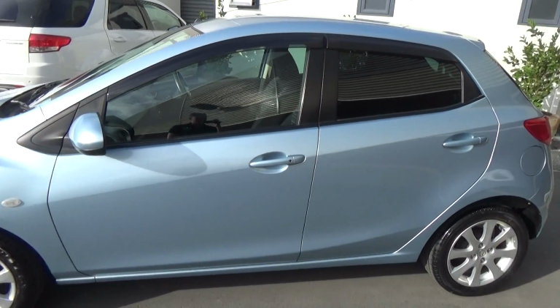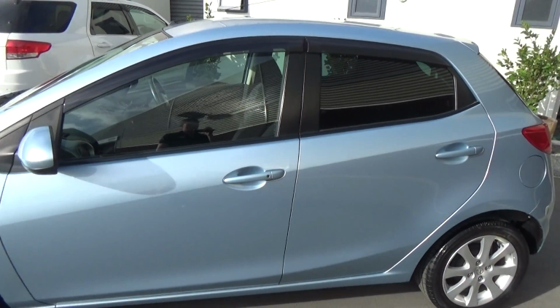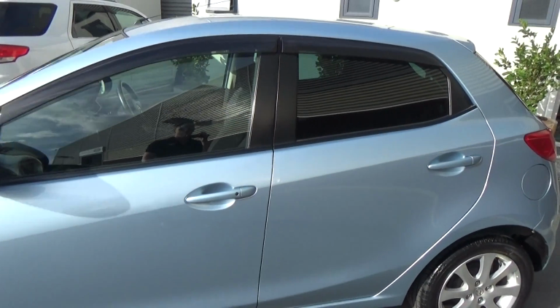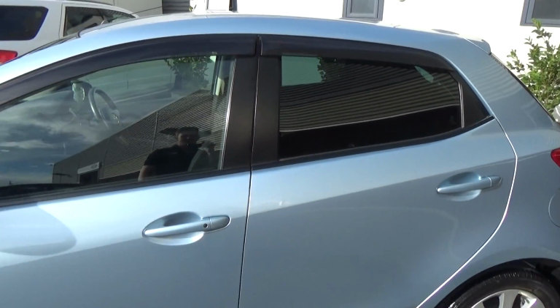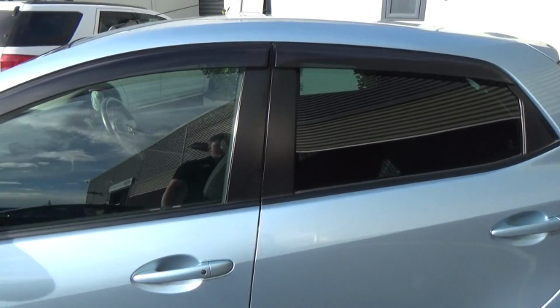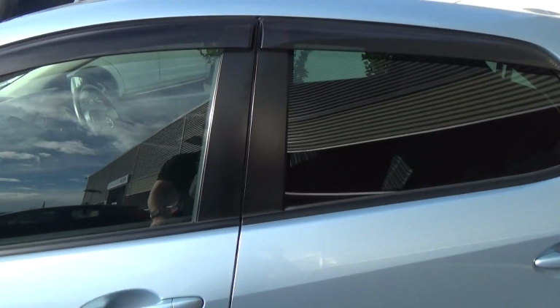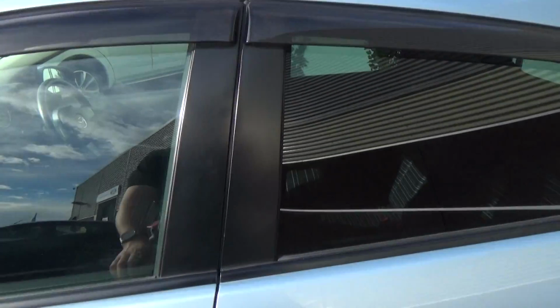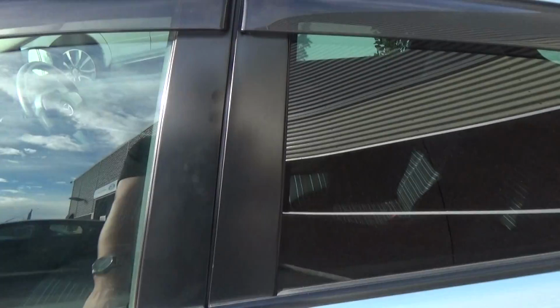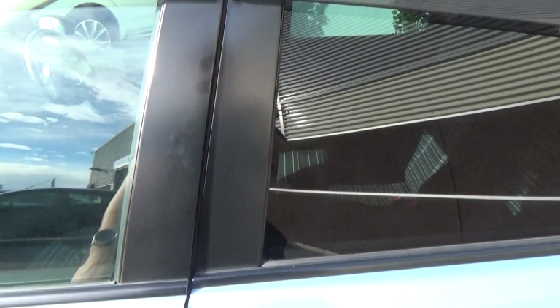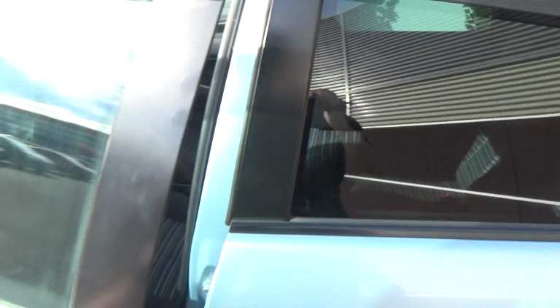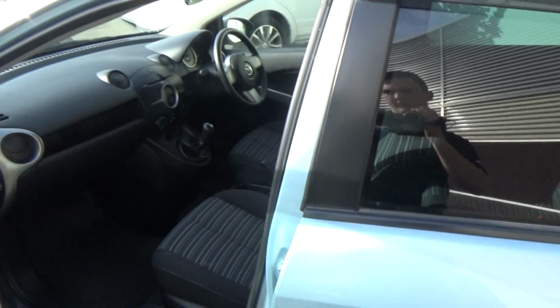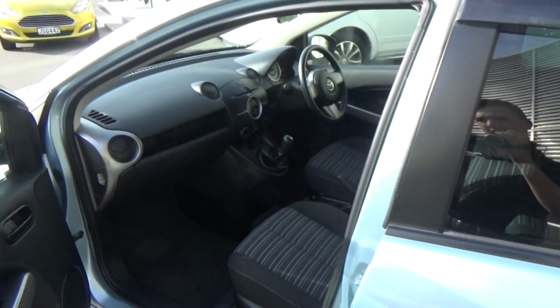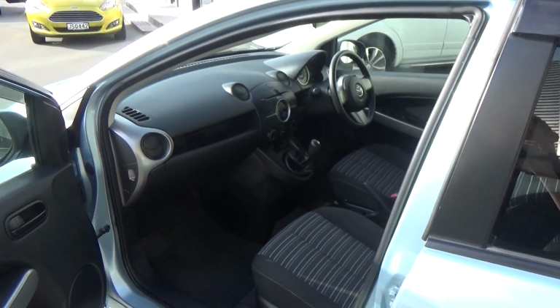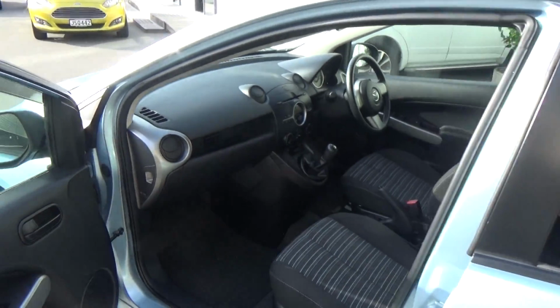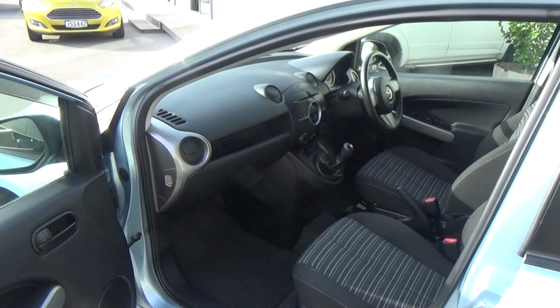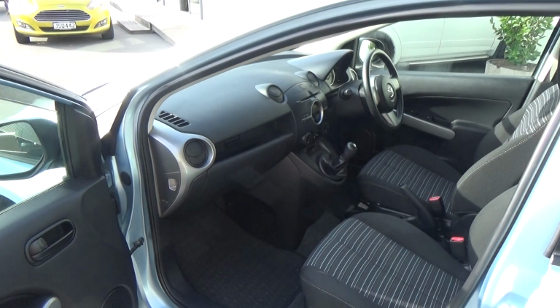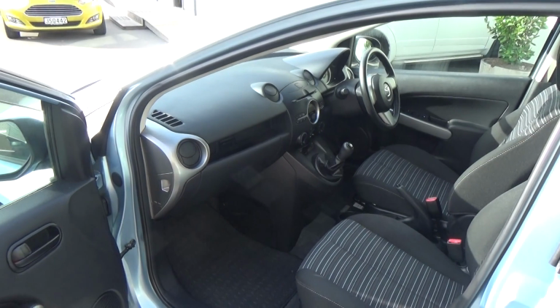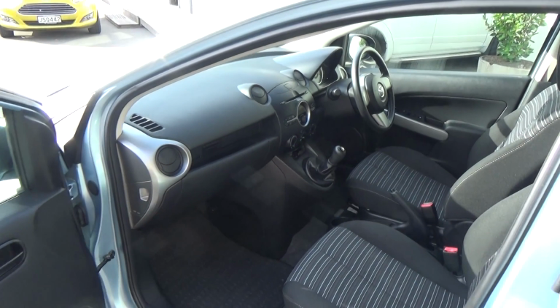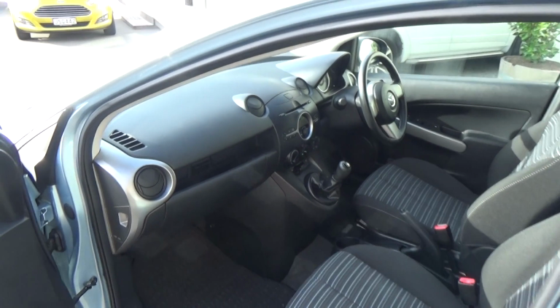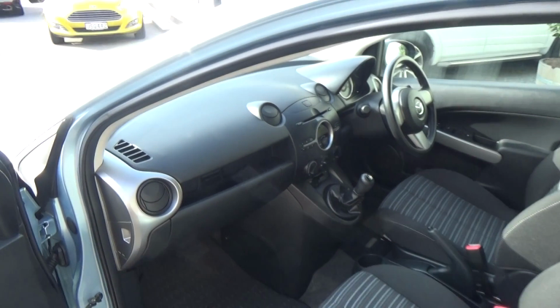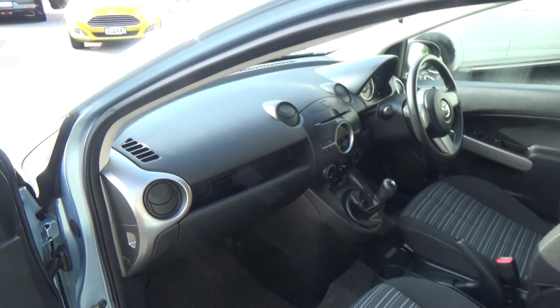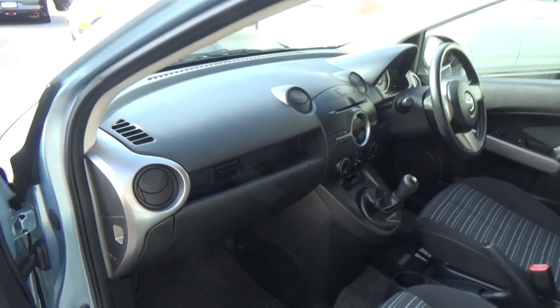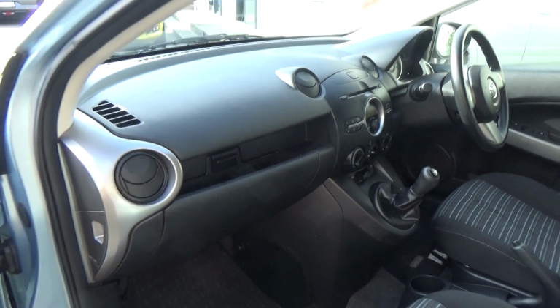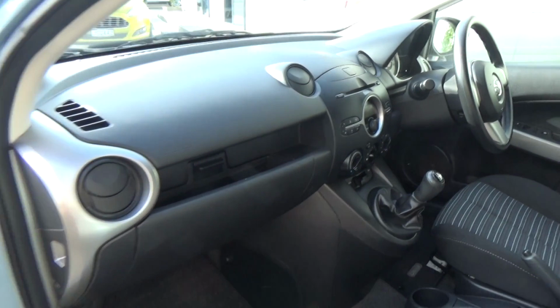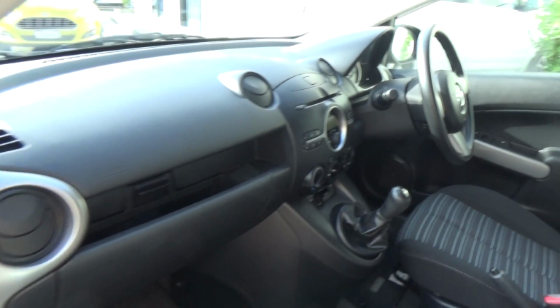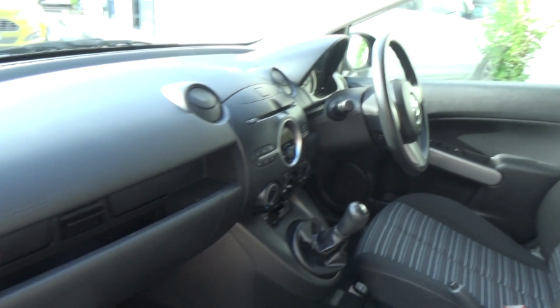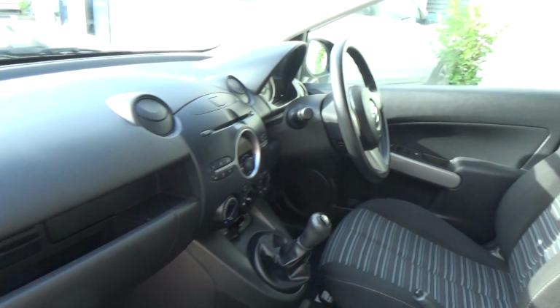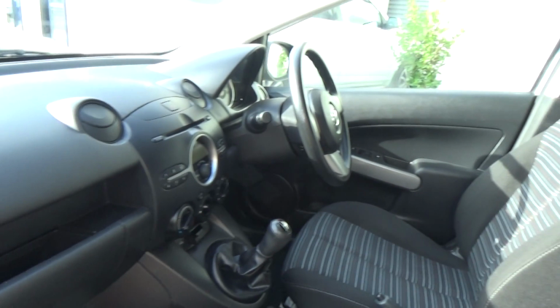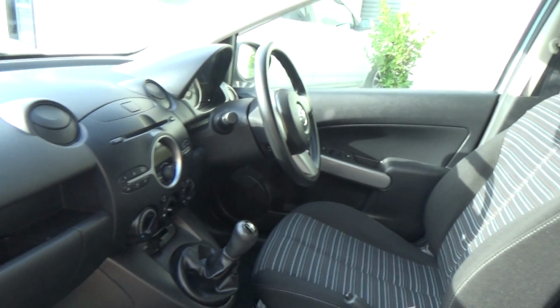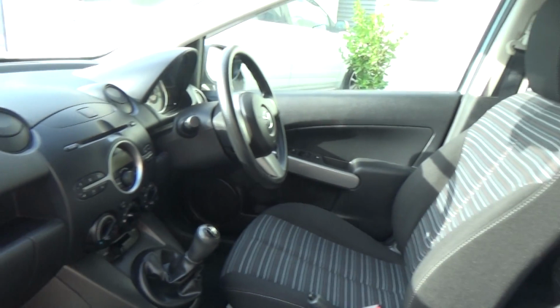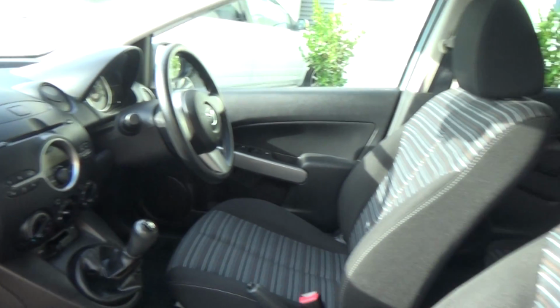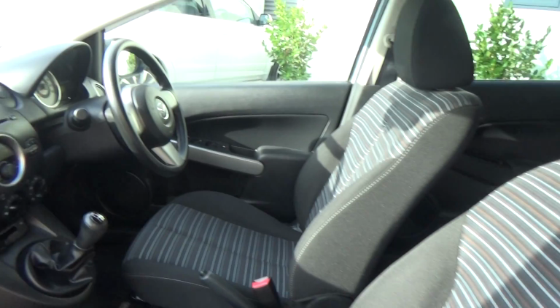Keyless entry and no key required for the start — it's a proximity key. We've also got electric windows all around, driver and passenger airbags.